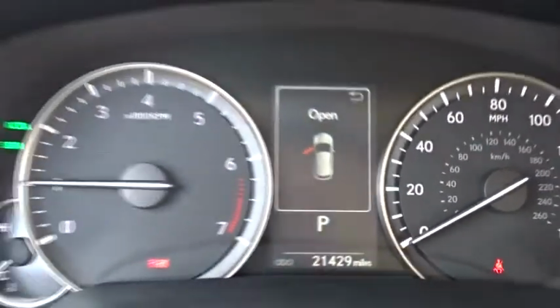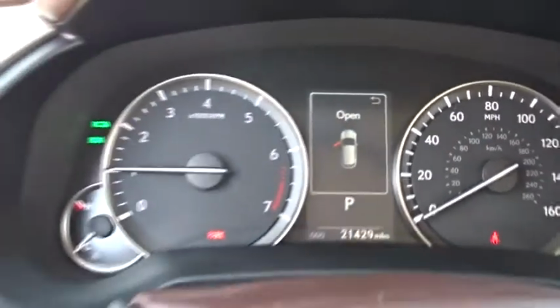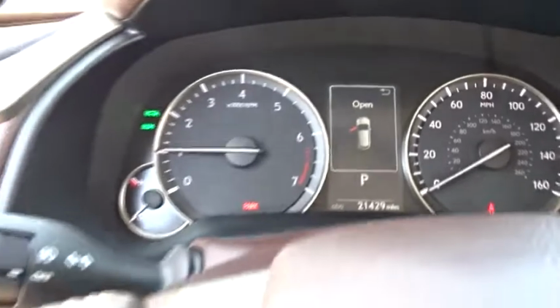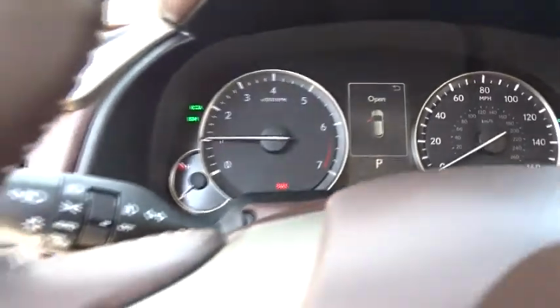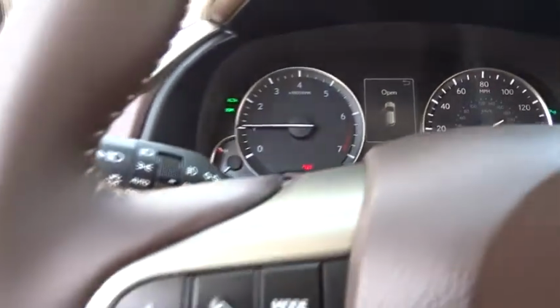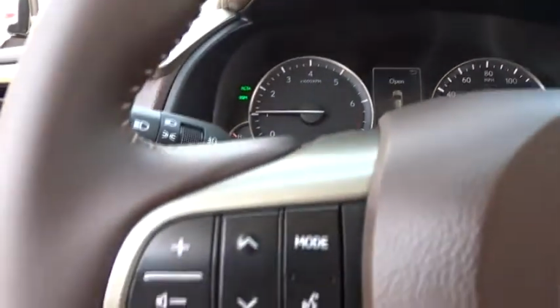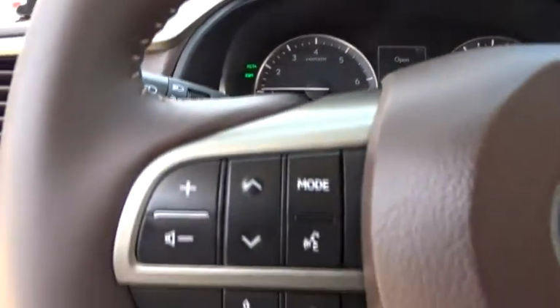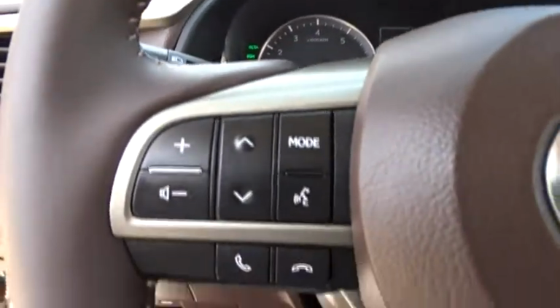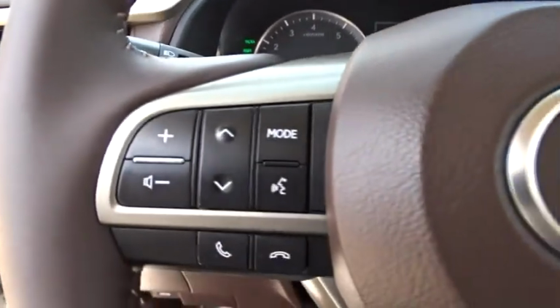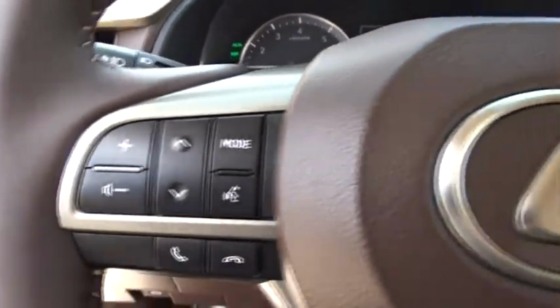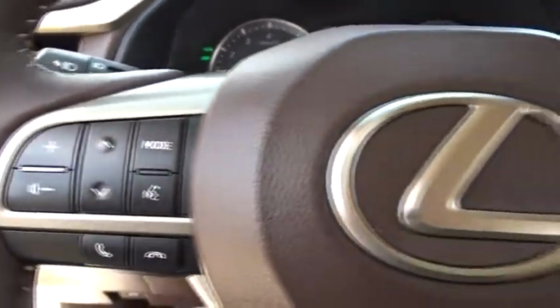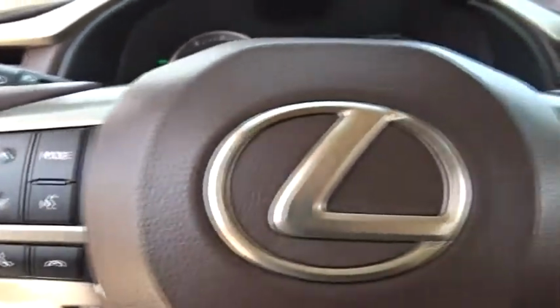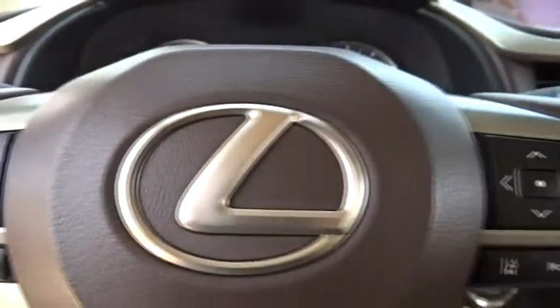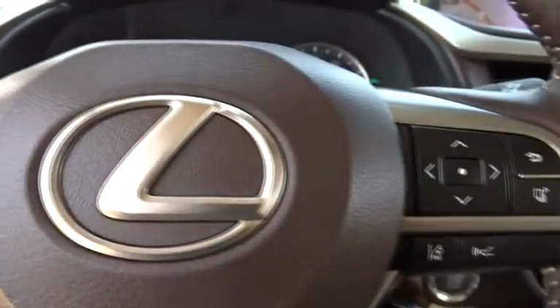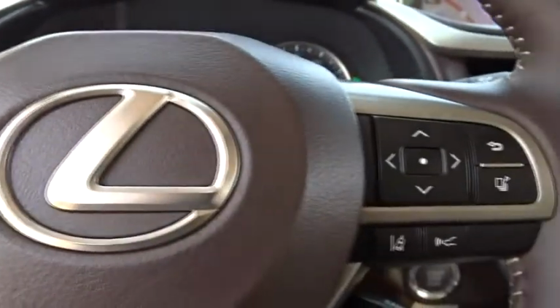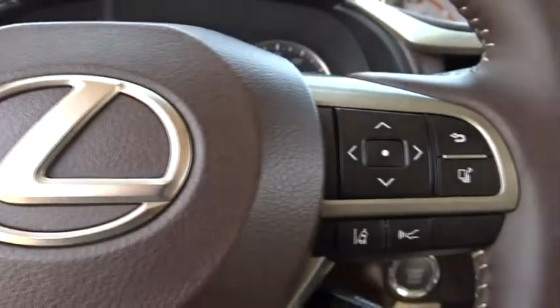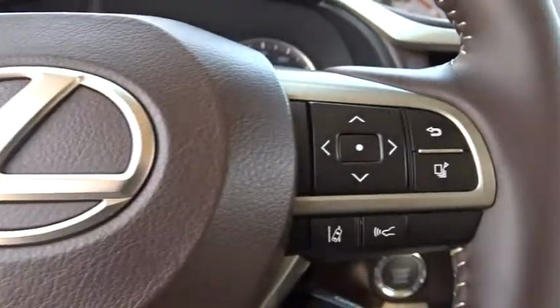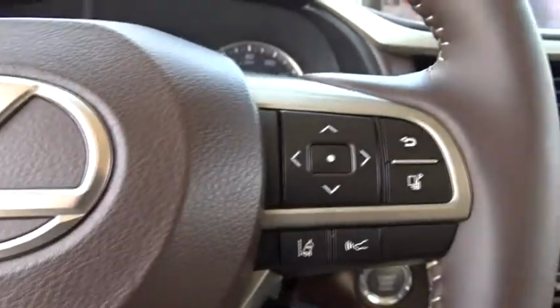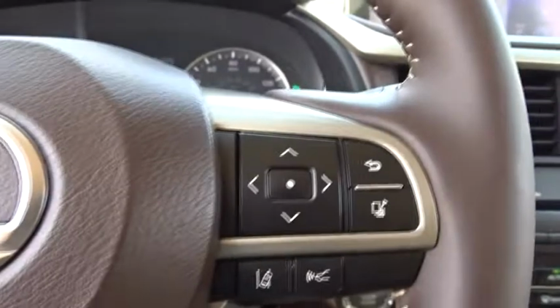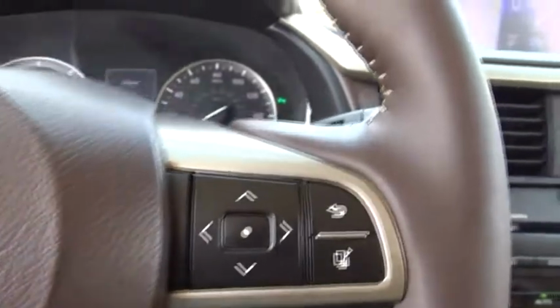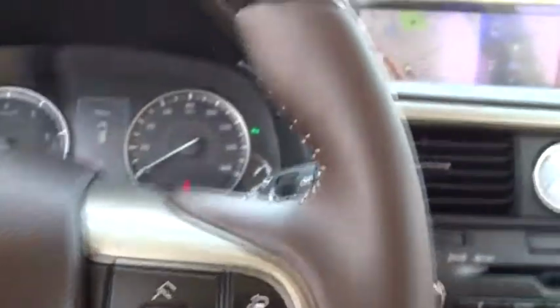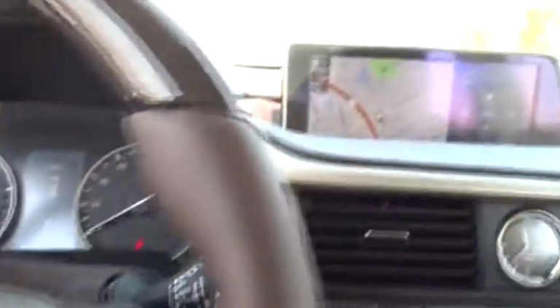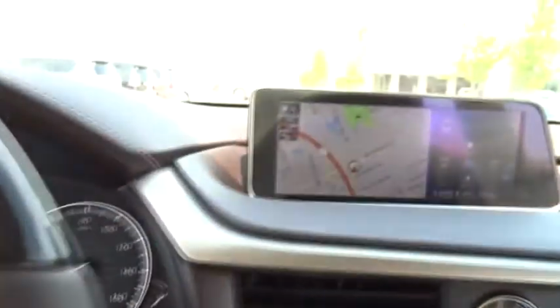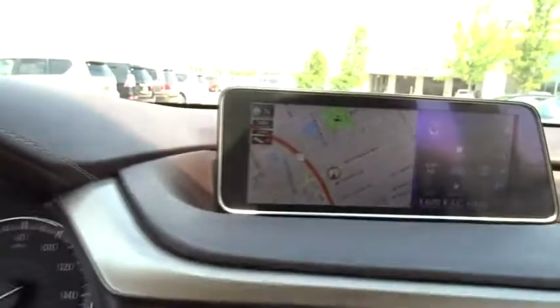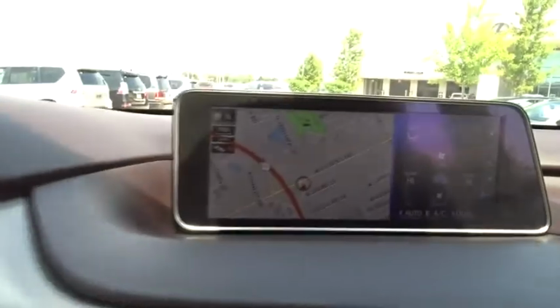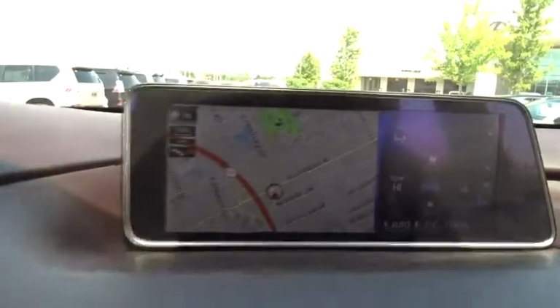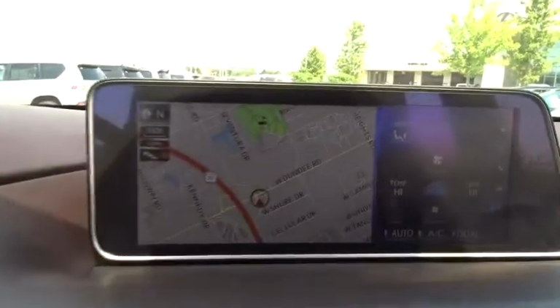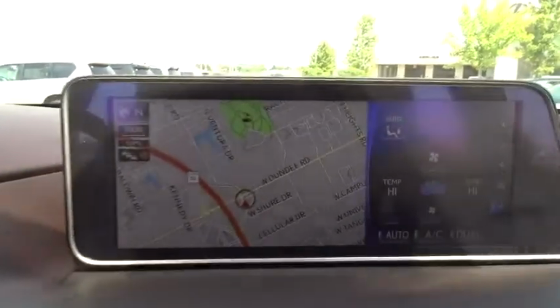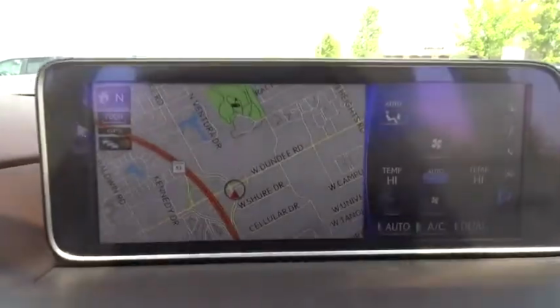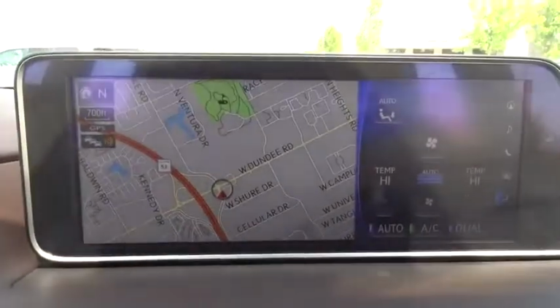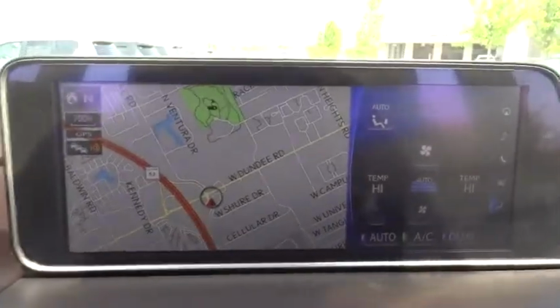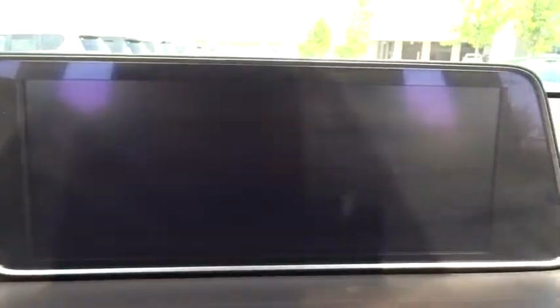Bluetooth, power steering, adjustable steering wheel, cruise control, floor mats, hard disk drive media storage, keyless start, aluminum wheels, four-wheel disc brakes.